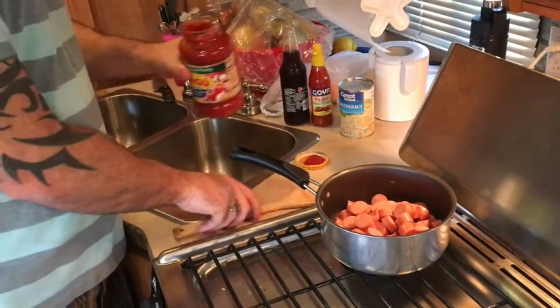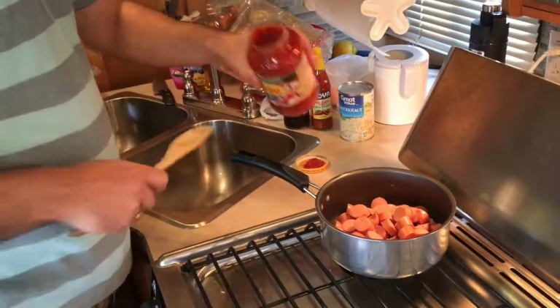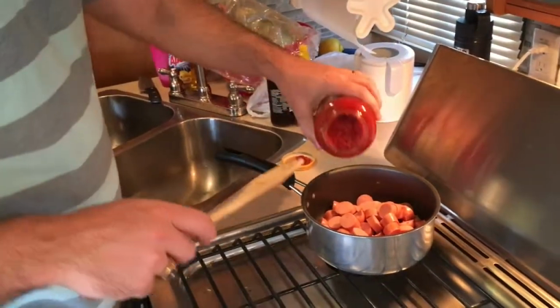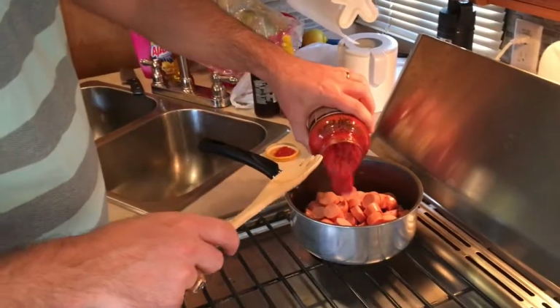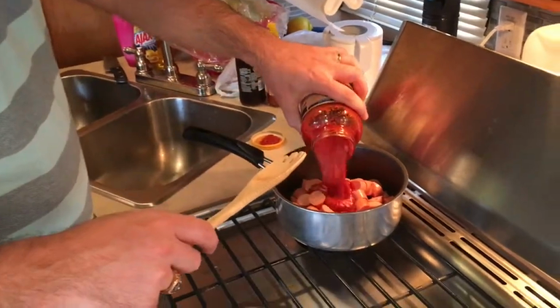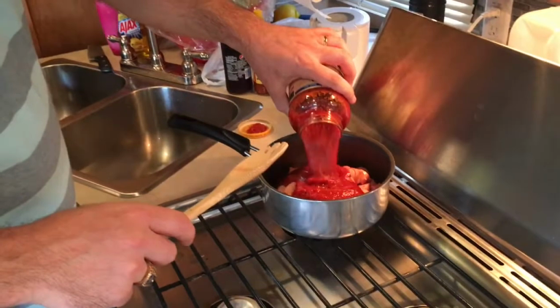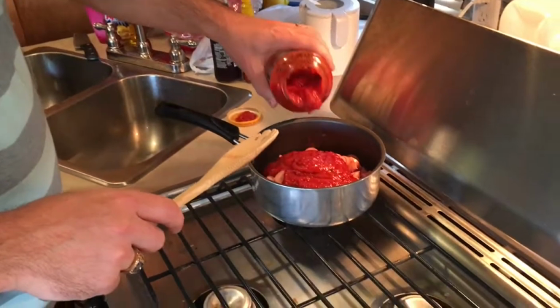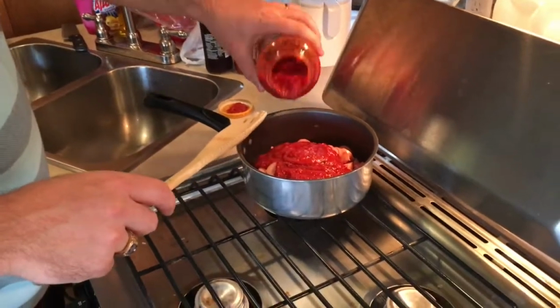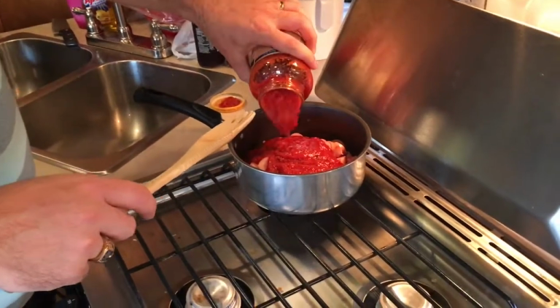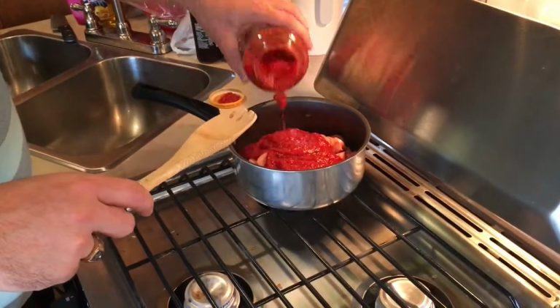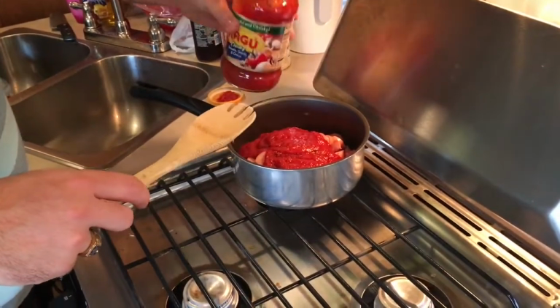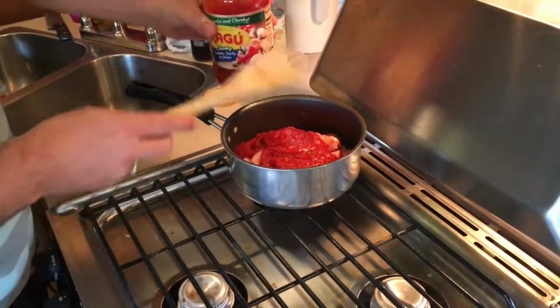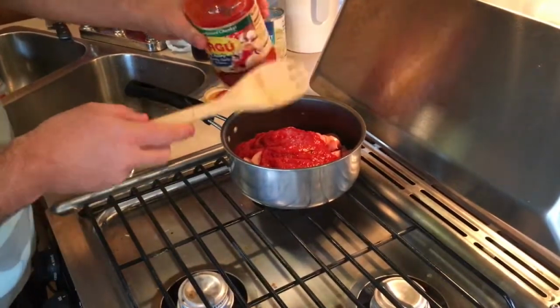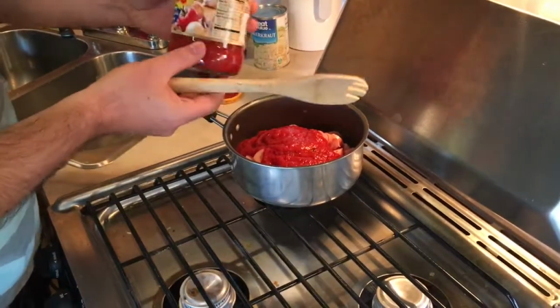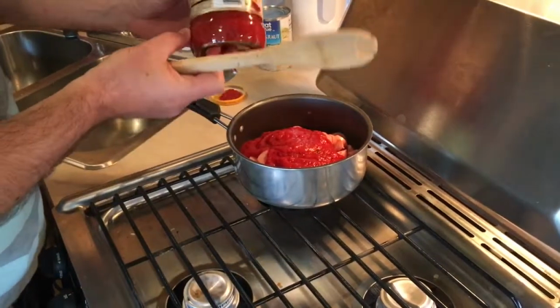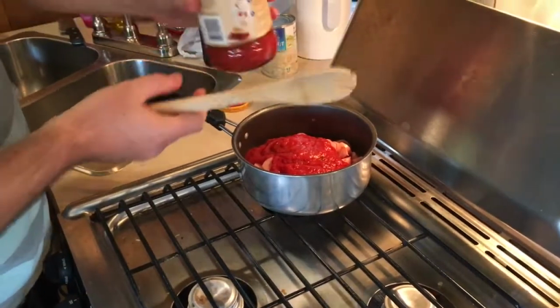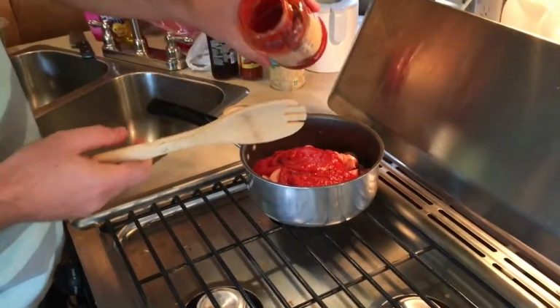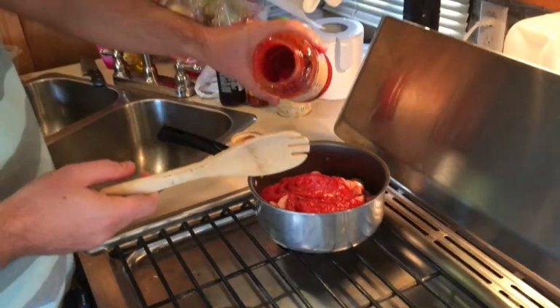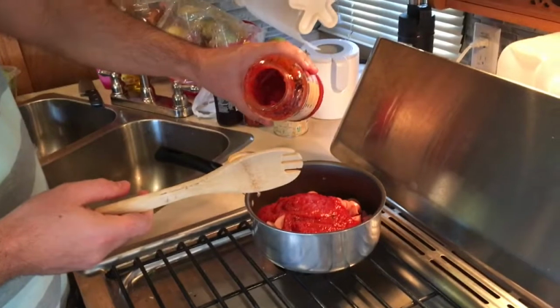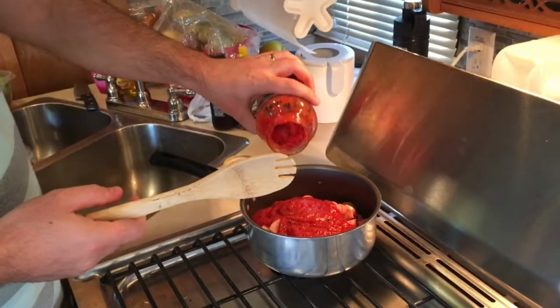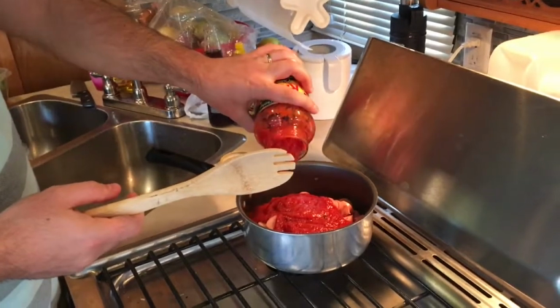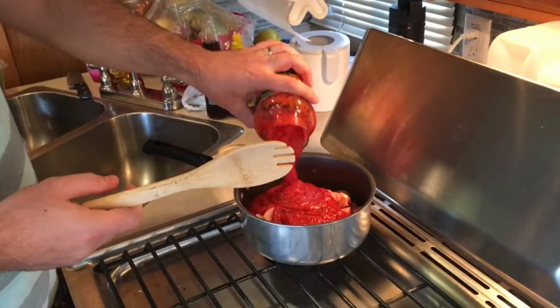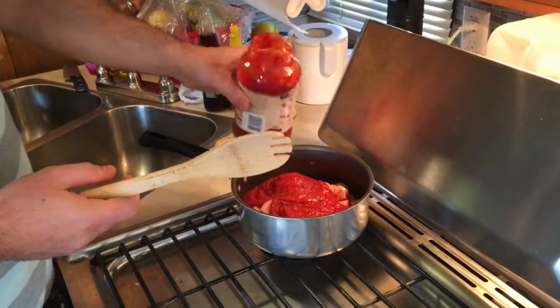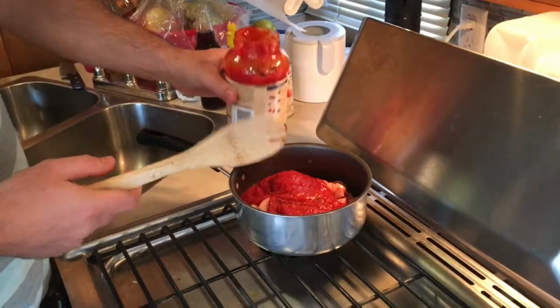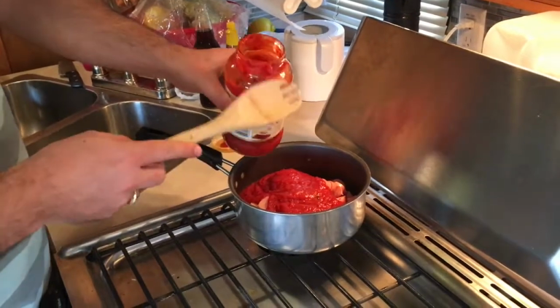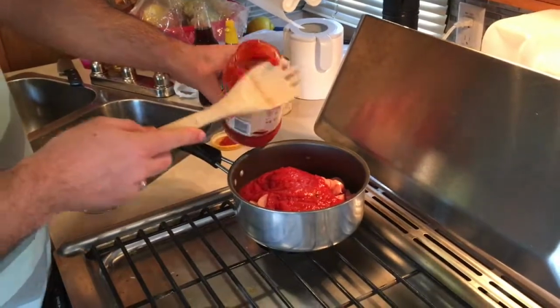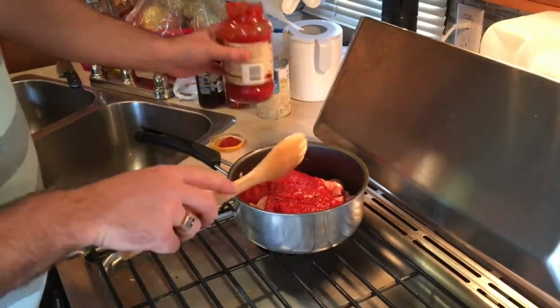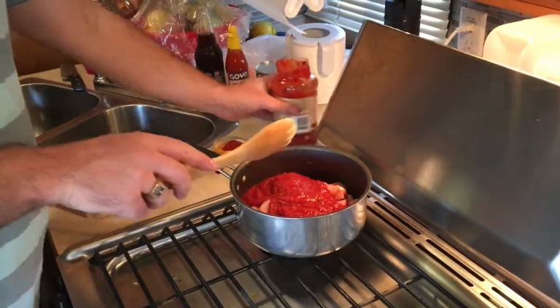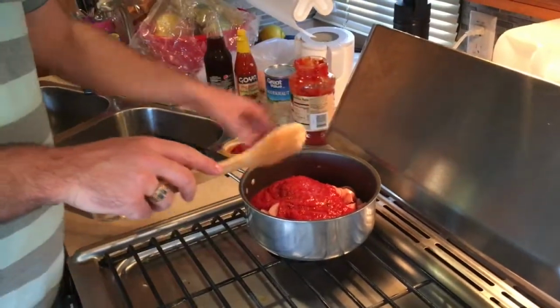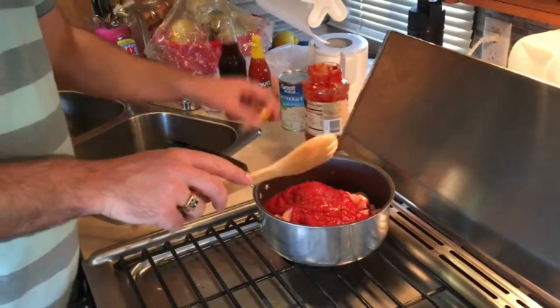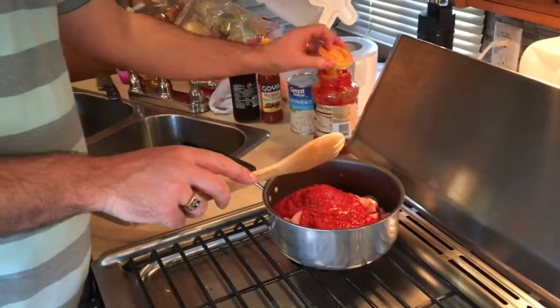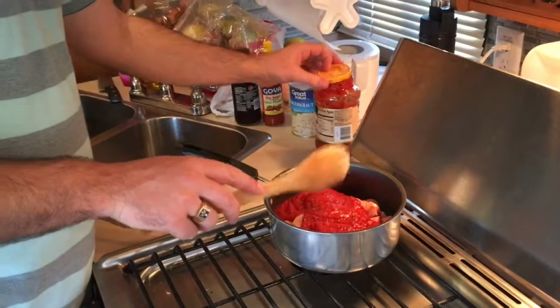Put the ragú sauce into the hot dogs — put as much as you like, I like quite a bit. I like to have a little bit of extra sauce to put with the bread, but you can put less if you wish.